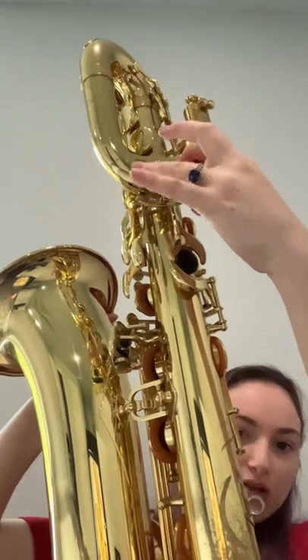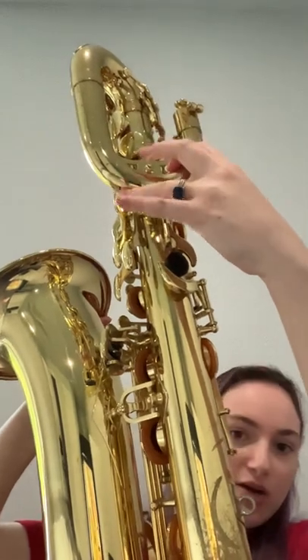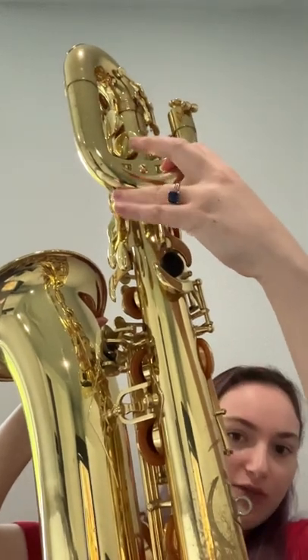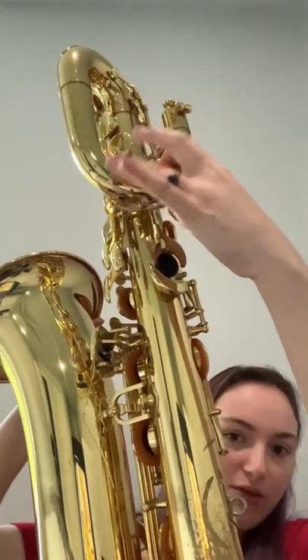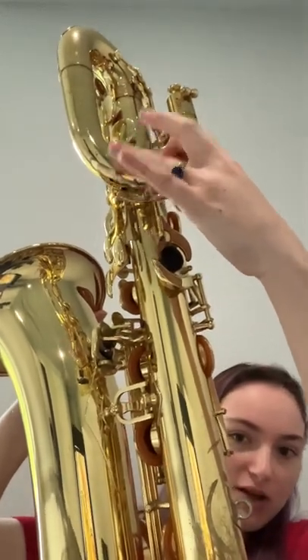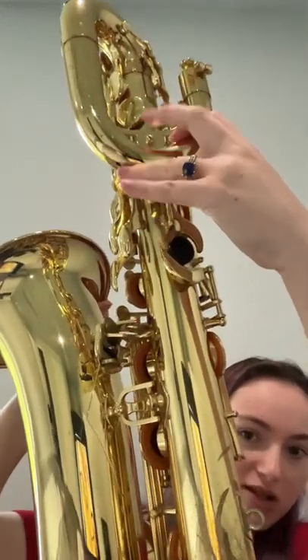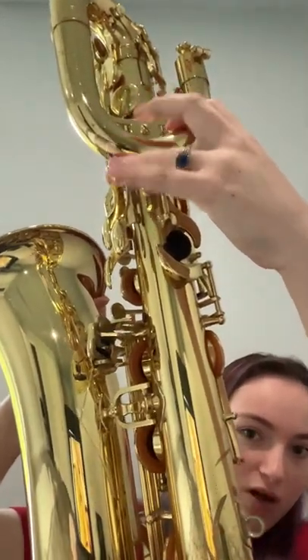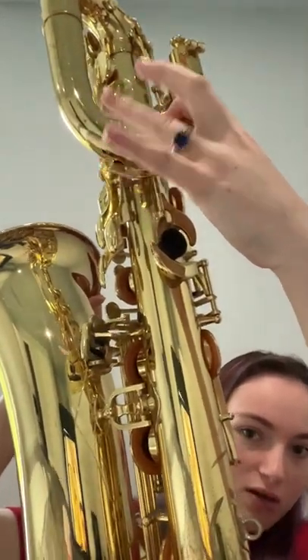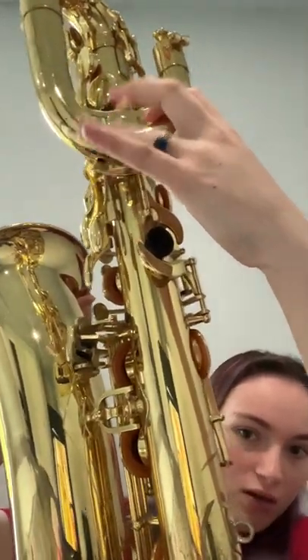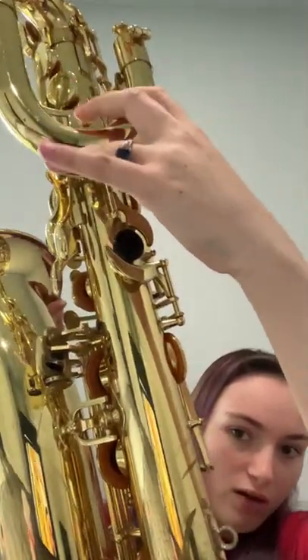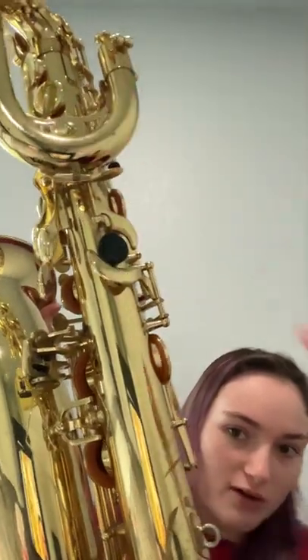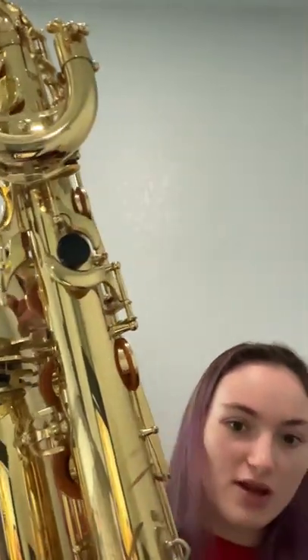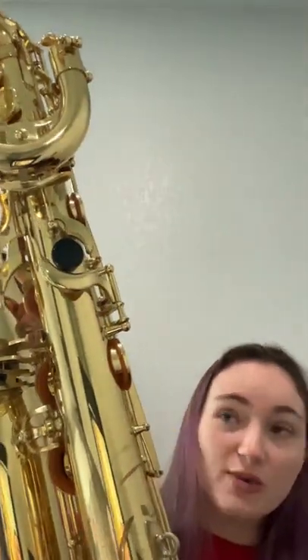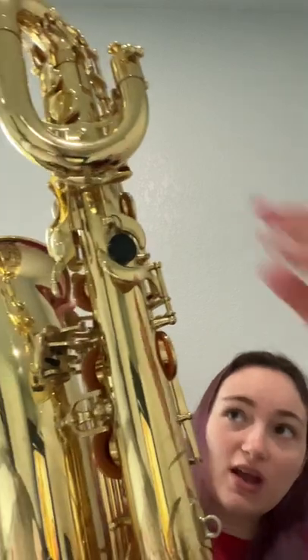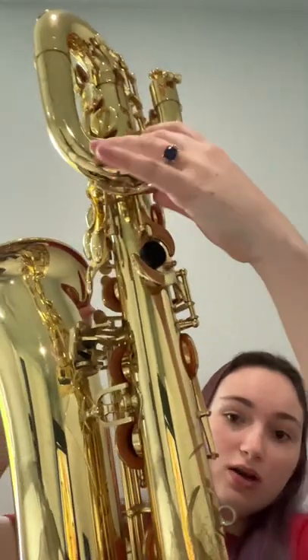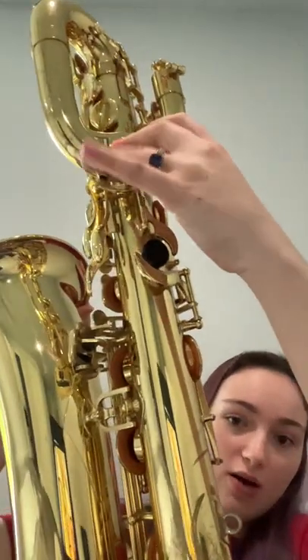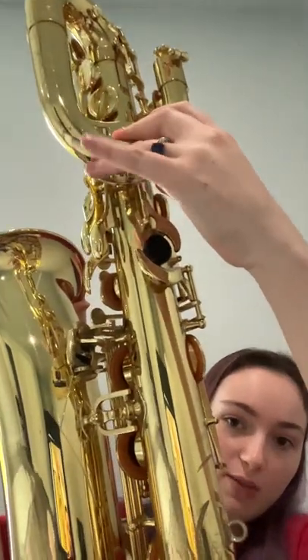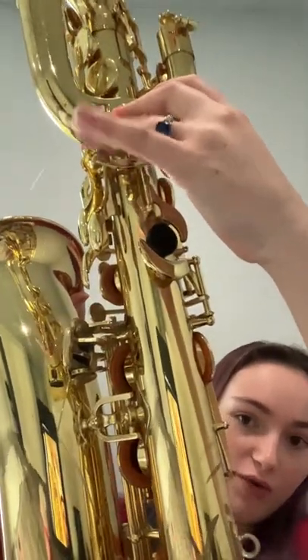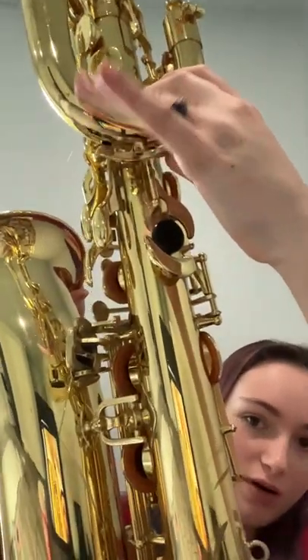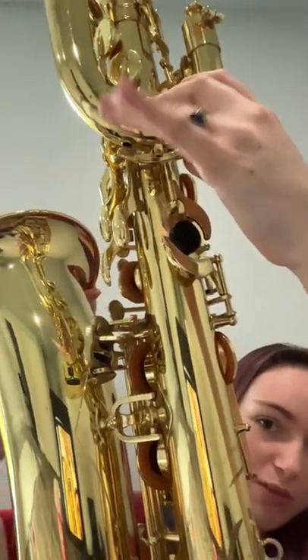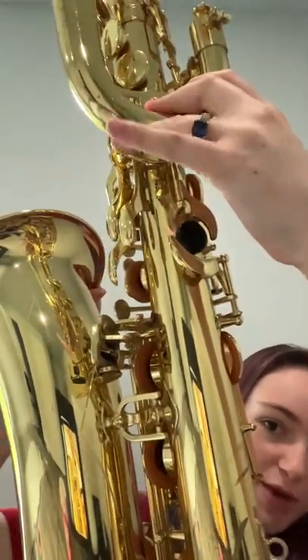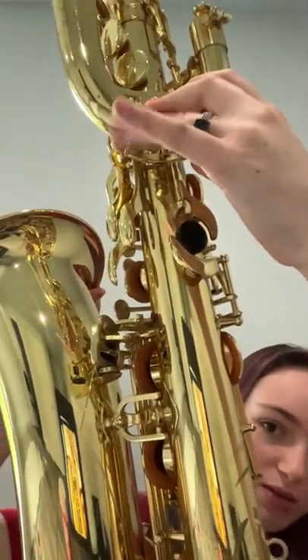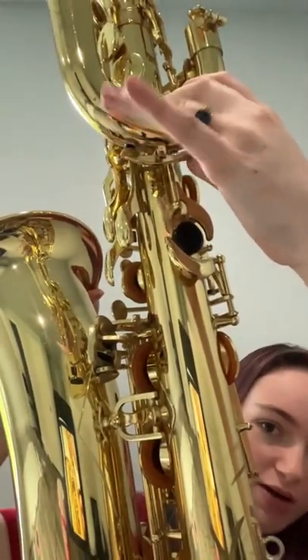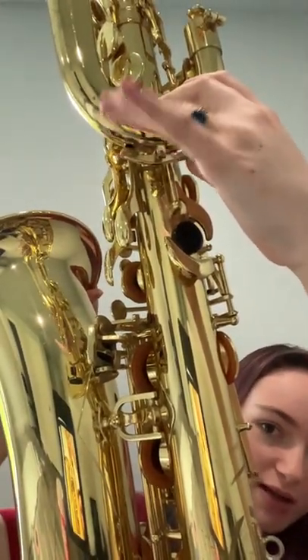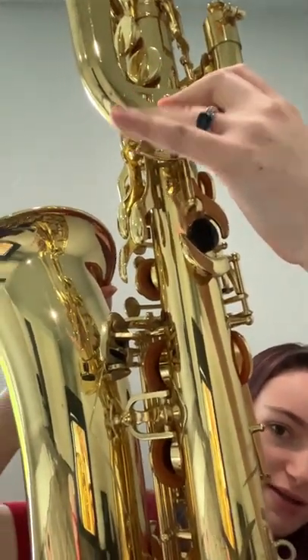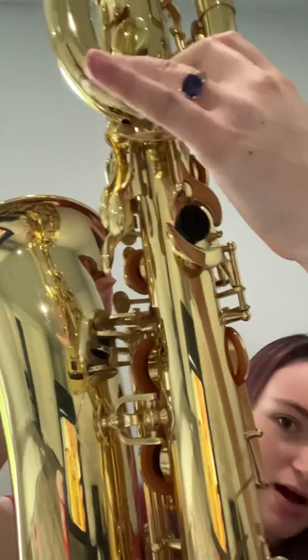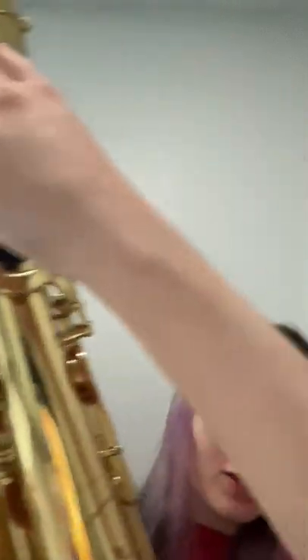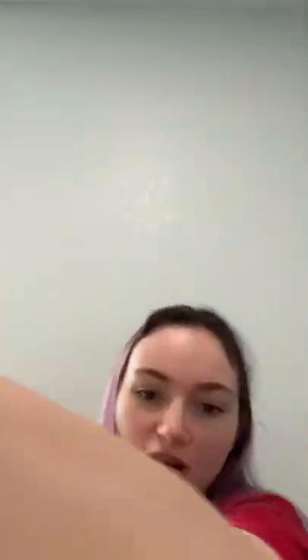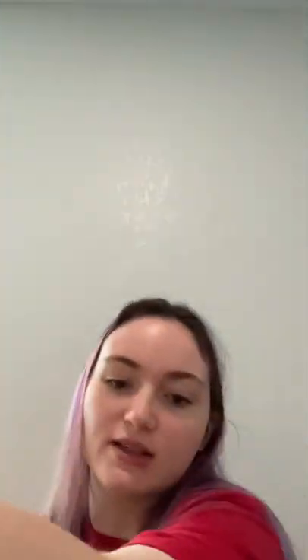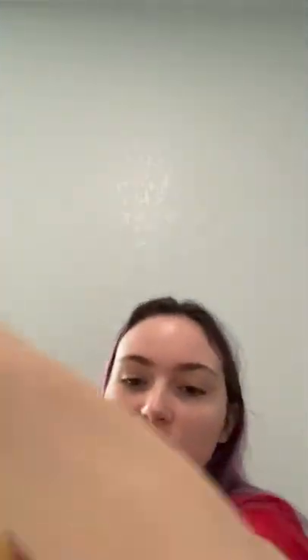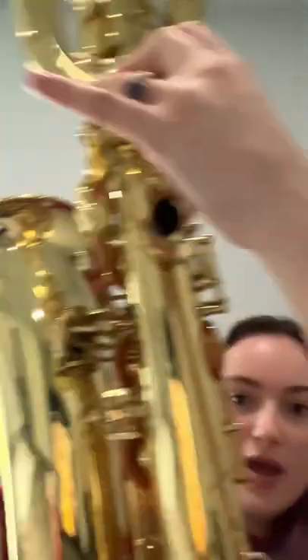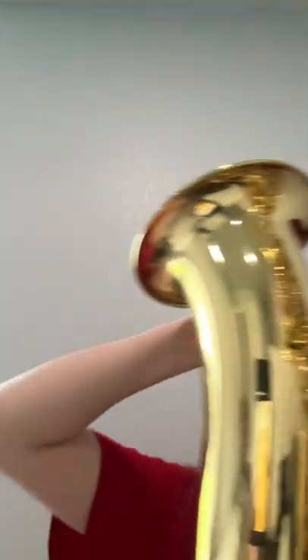So what I do is I flick my wrist on it — you see the spit falling? It's hard to see, but there's spit coming out that wasn't coming out before. When I do this, it makes it come out. So I tilt it back and forth.